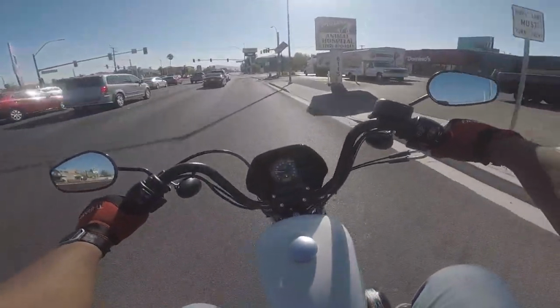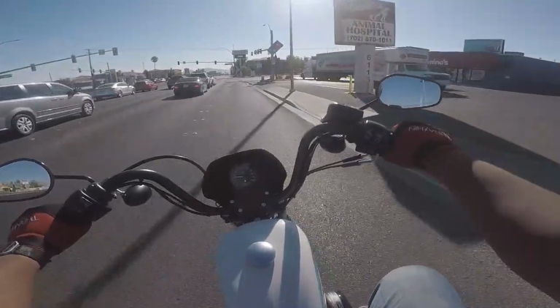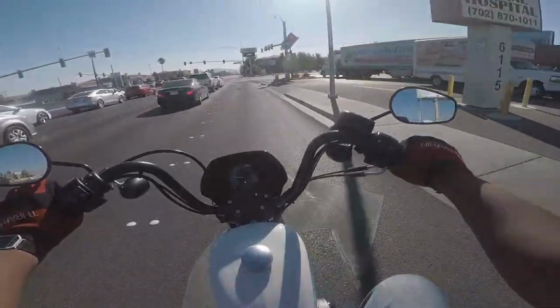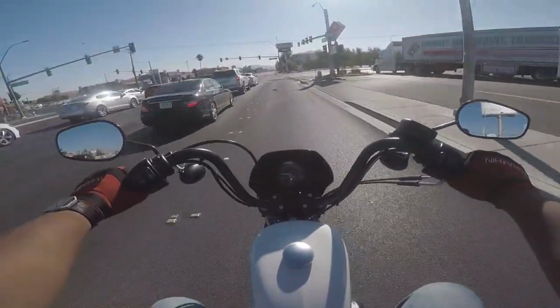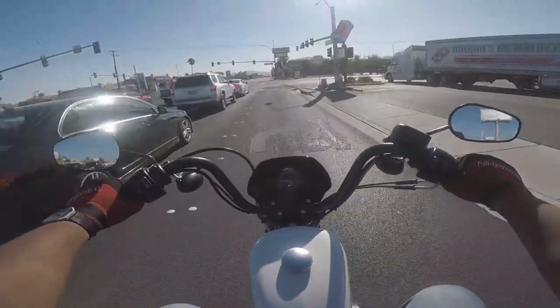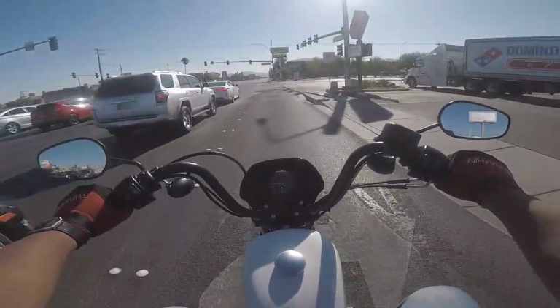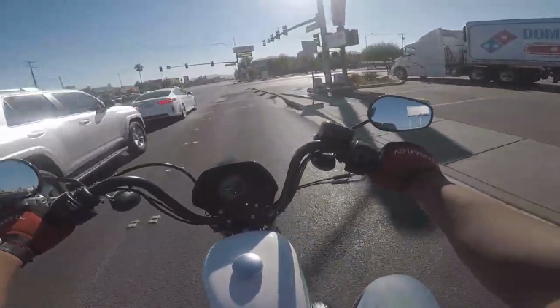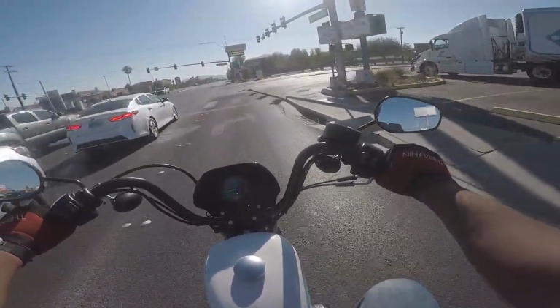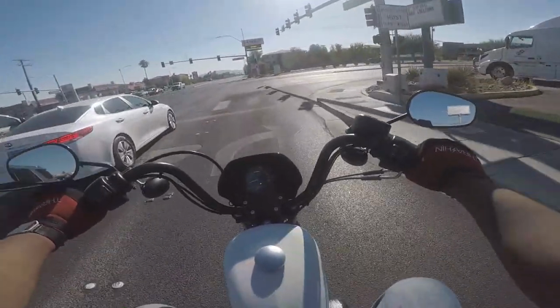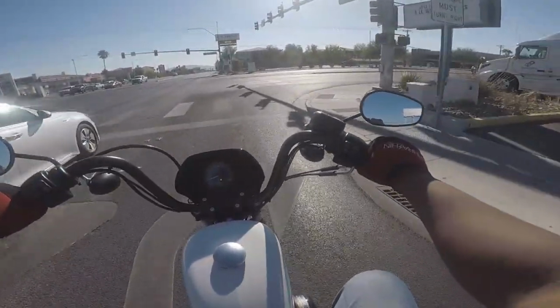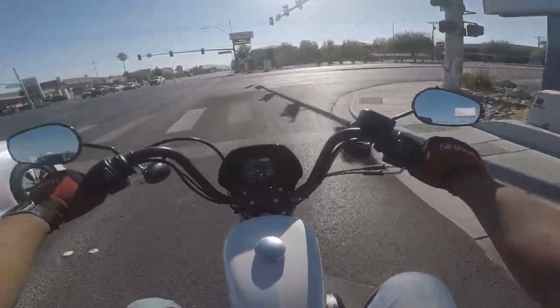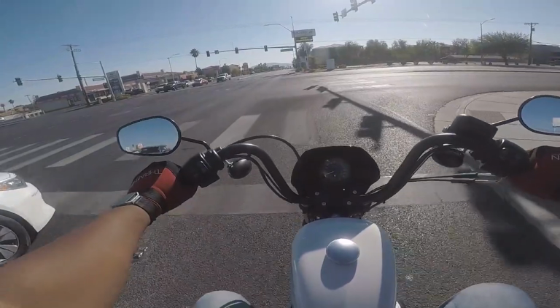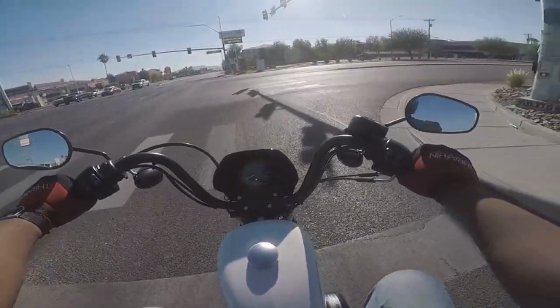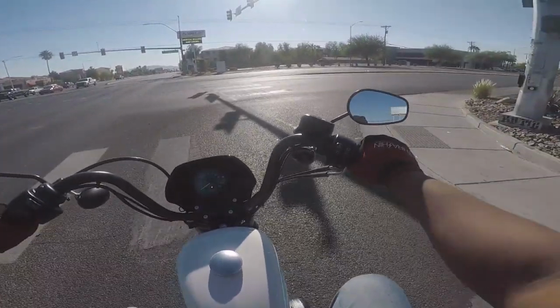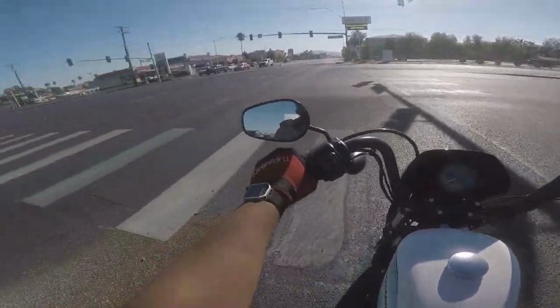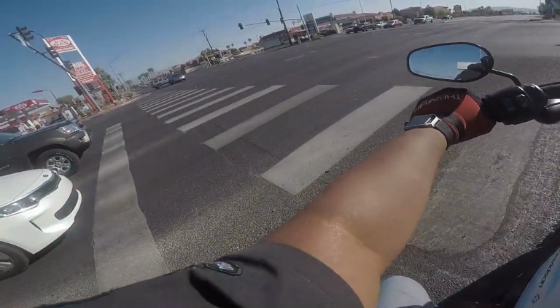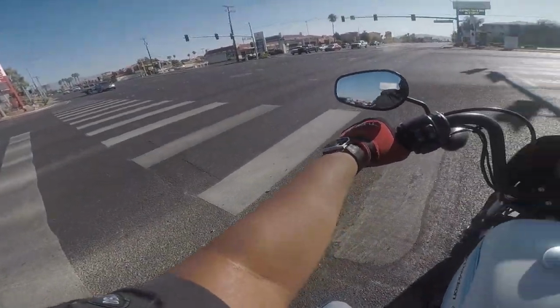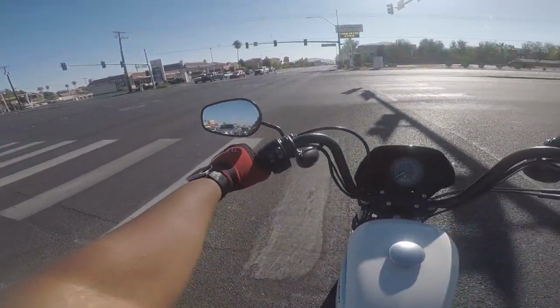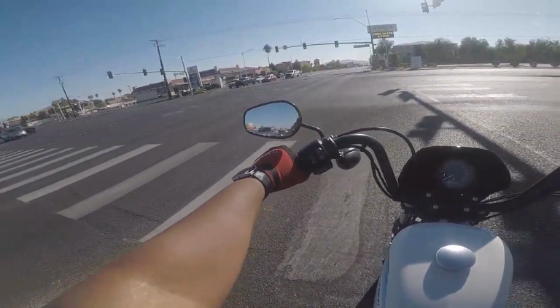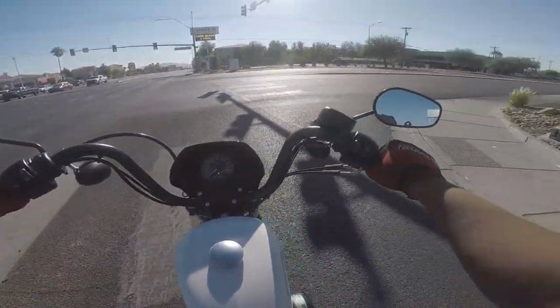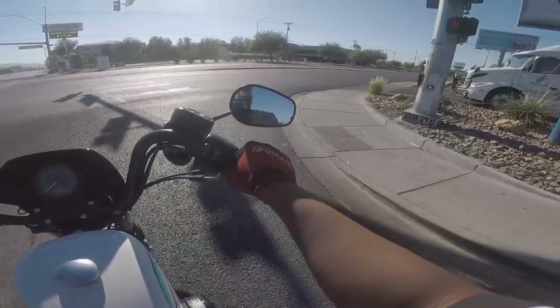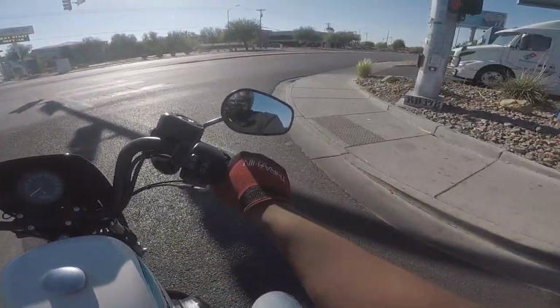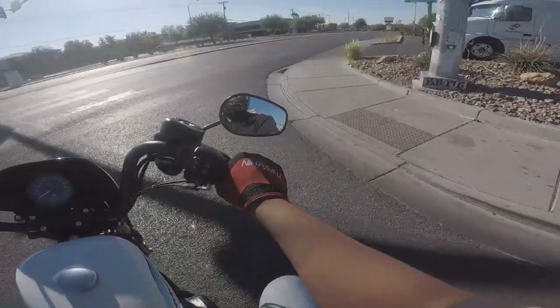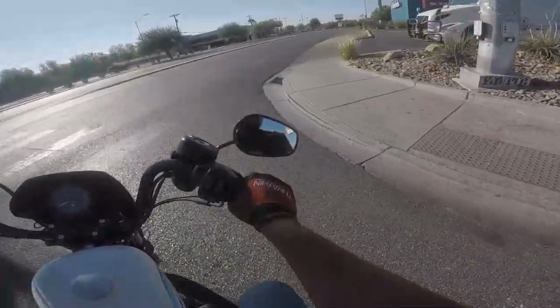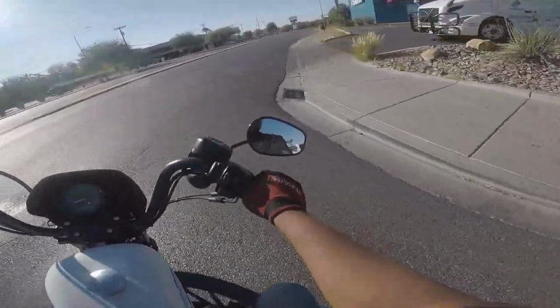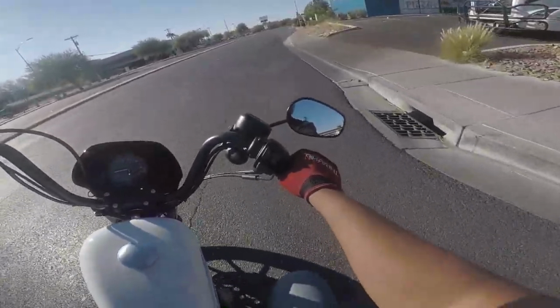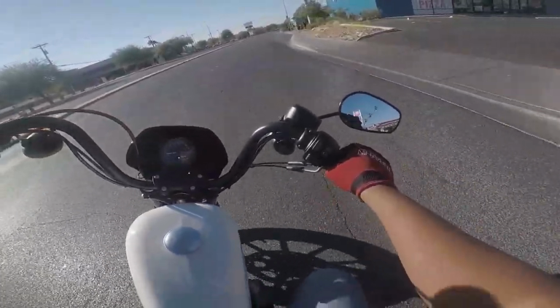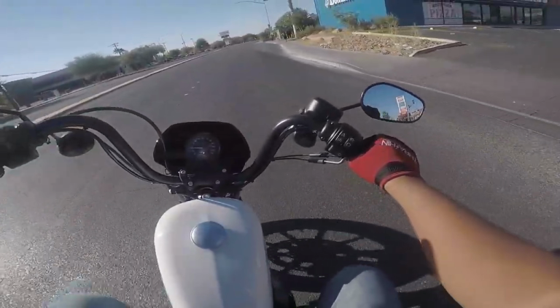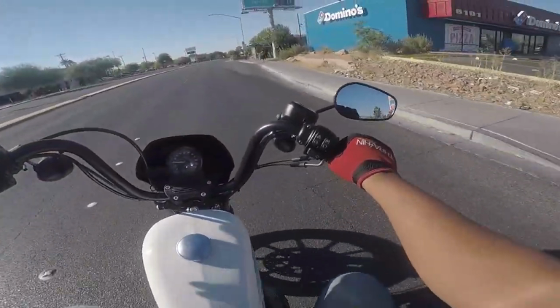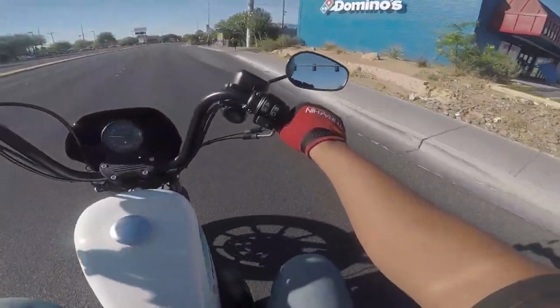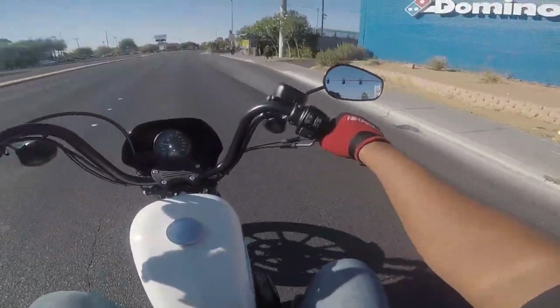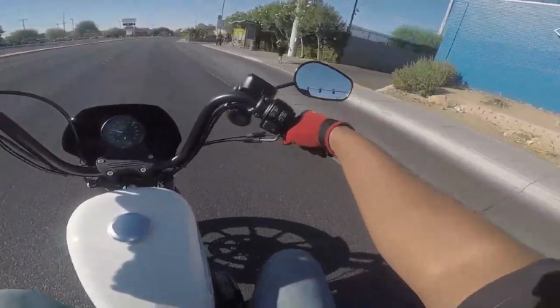It's great around town. Could you upgrade the suspension and make it a little better for trips? Yep, you sure could. Surprisingly snappy.